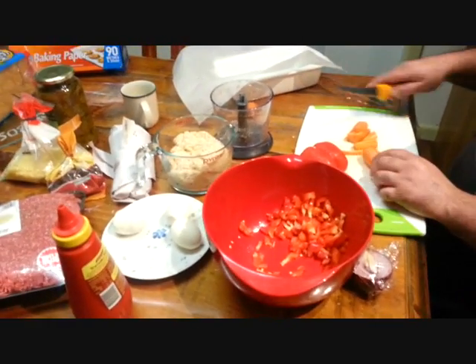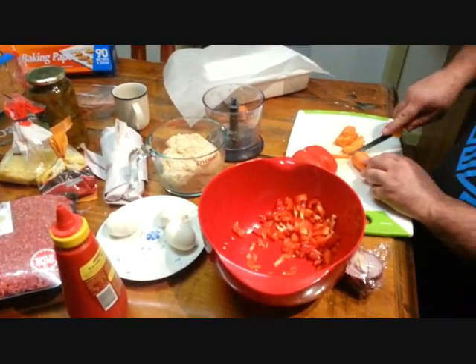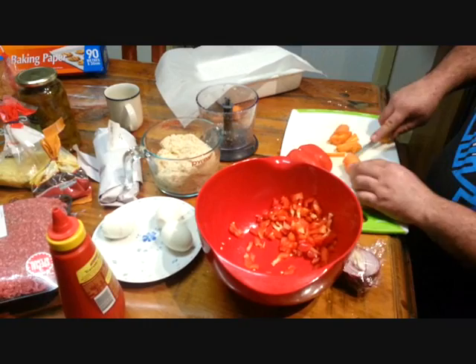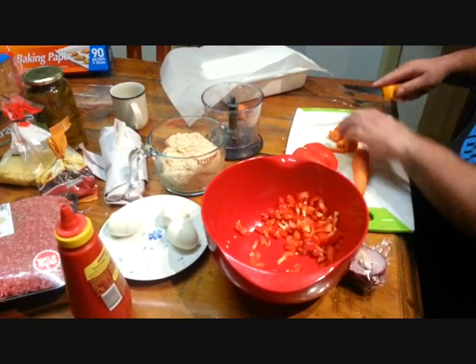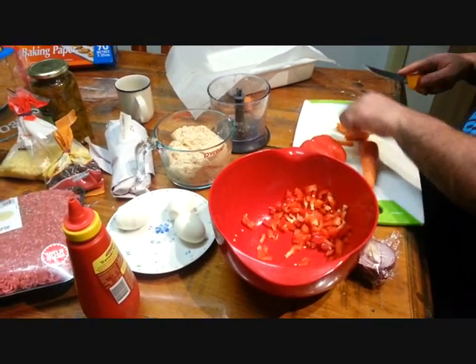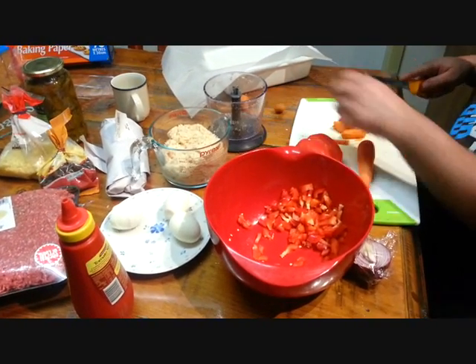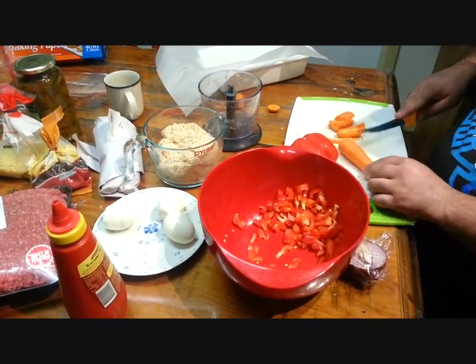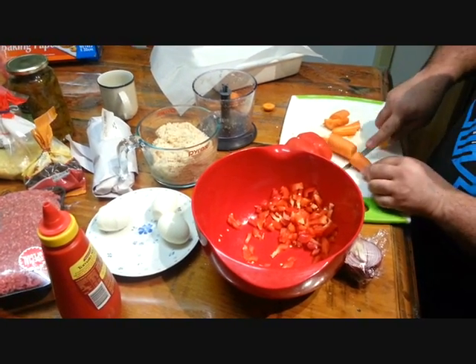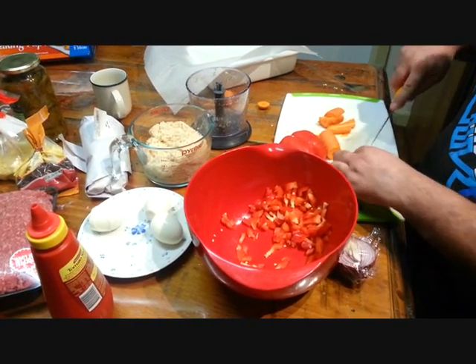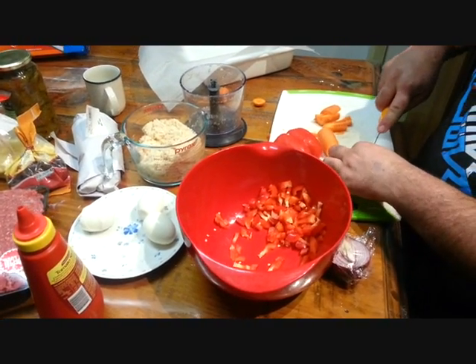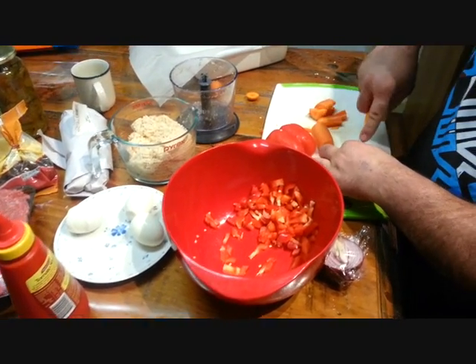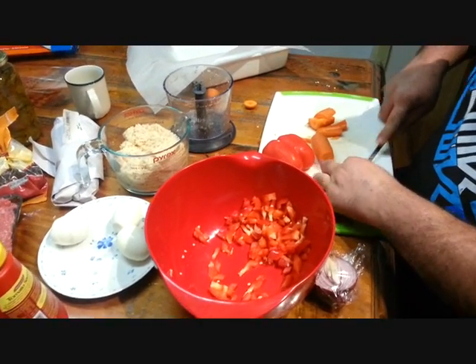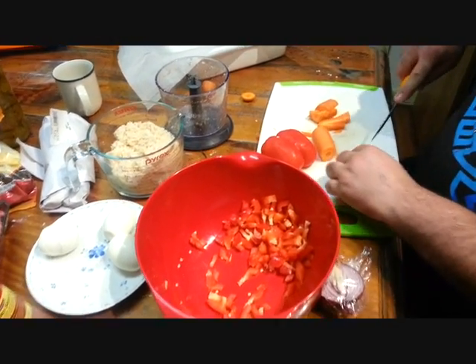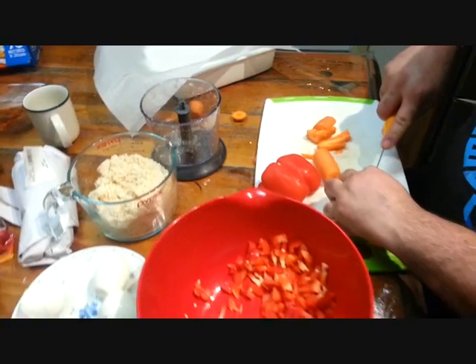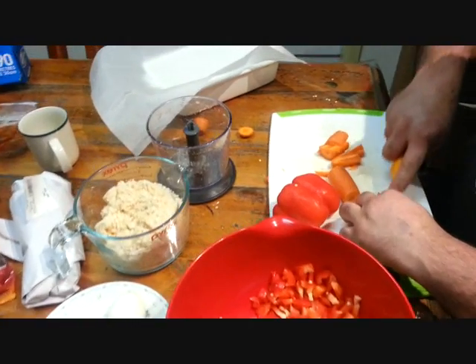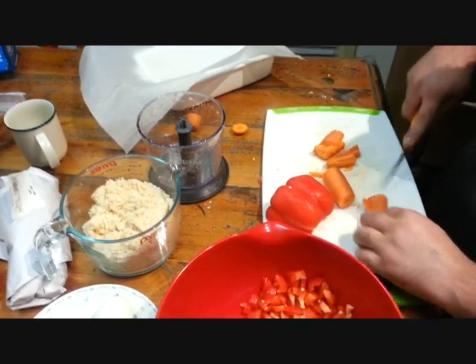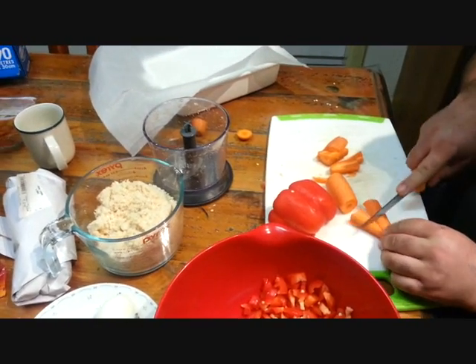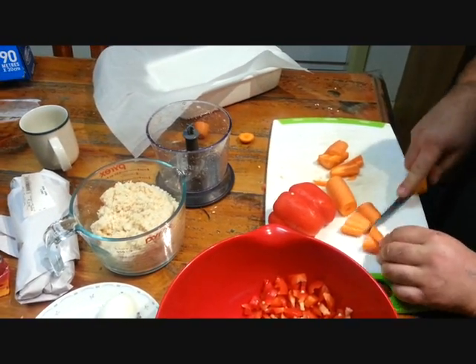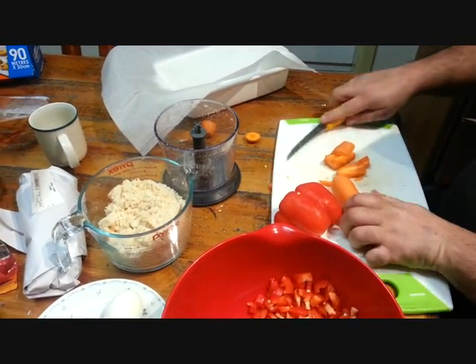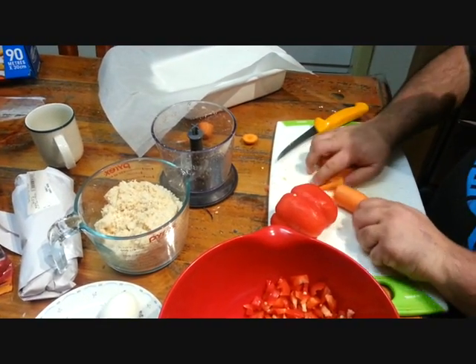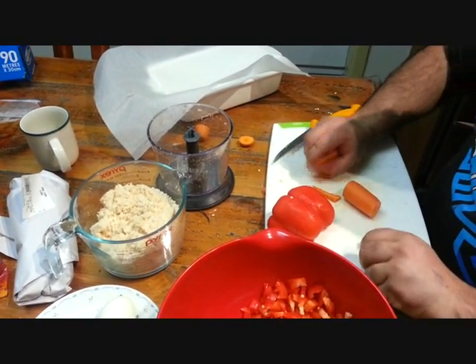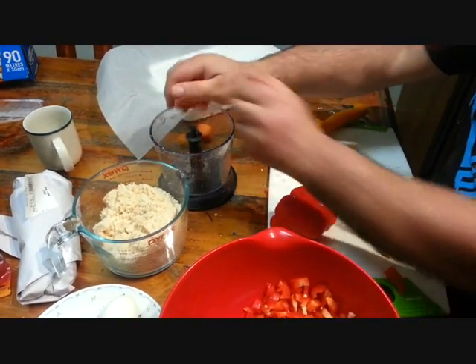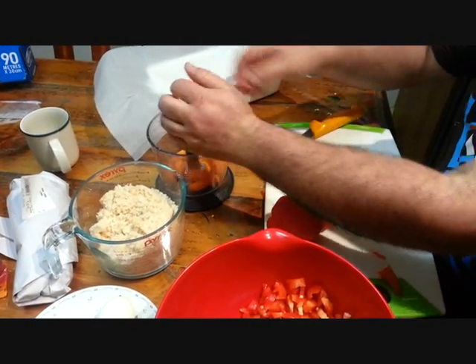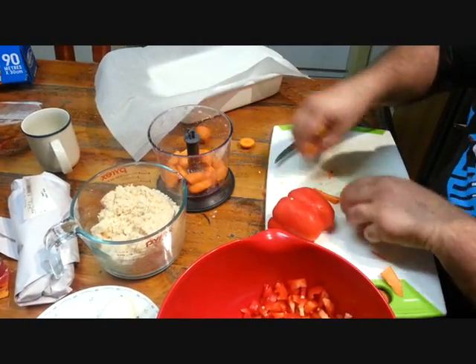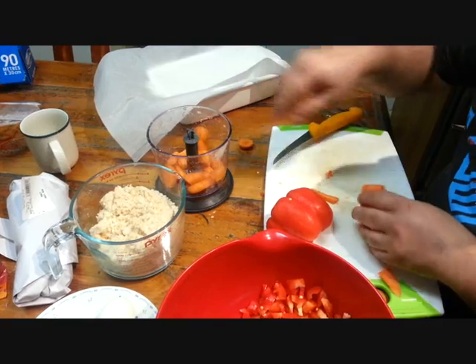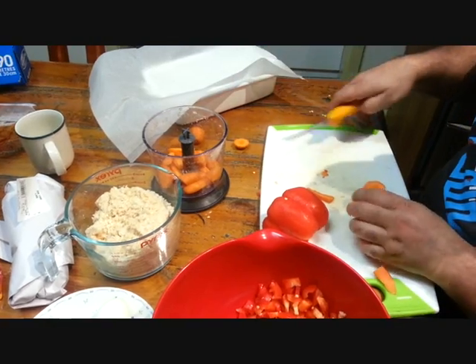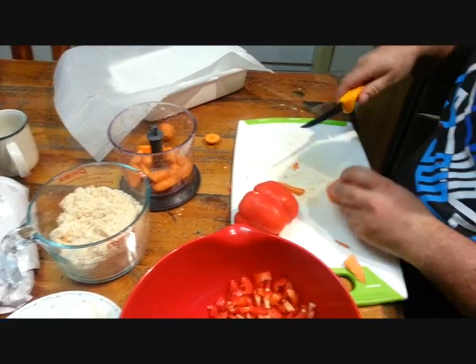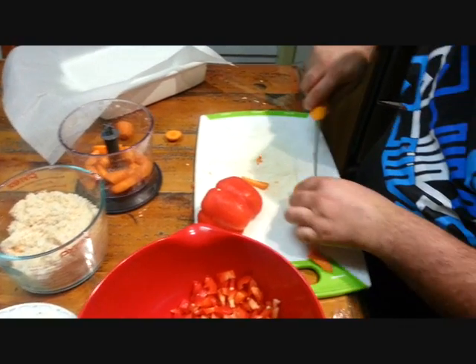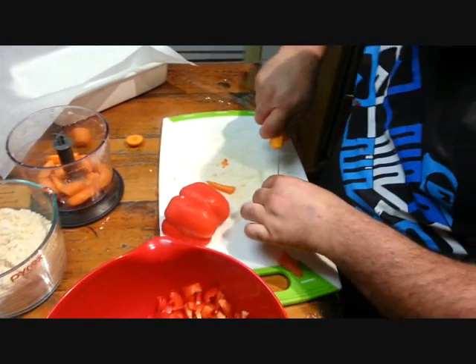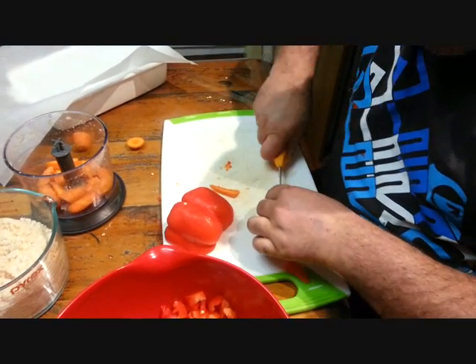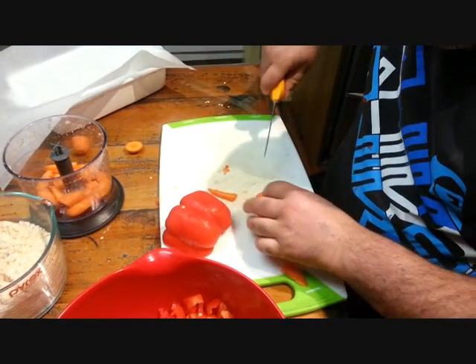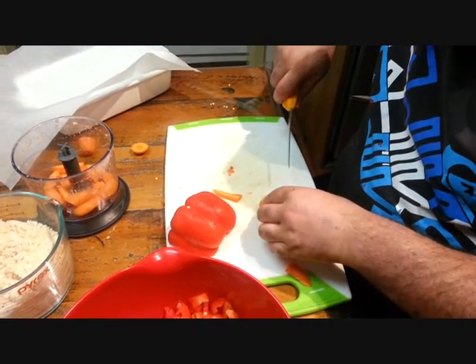We're starting off with a couple of carrots. We'll put them all in the Vitamizer. We want it nice and fine.